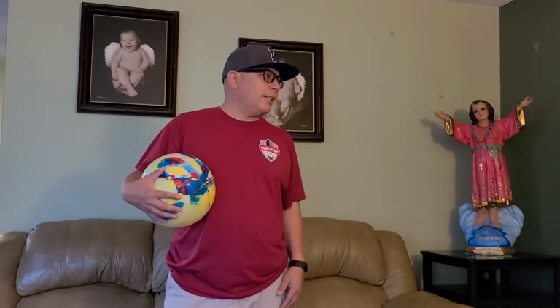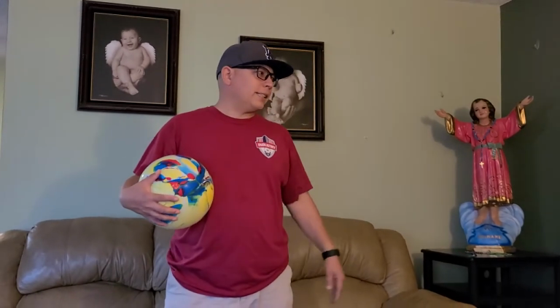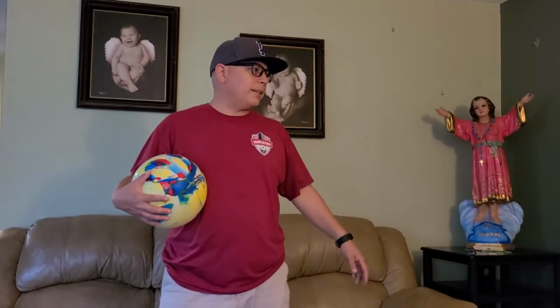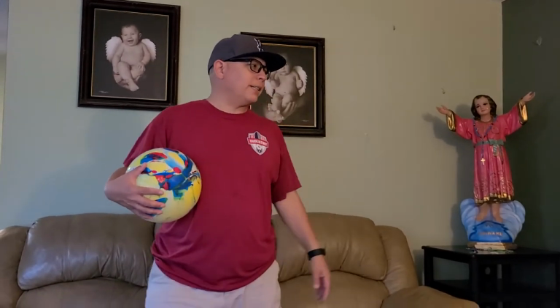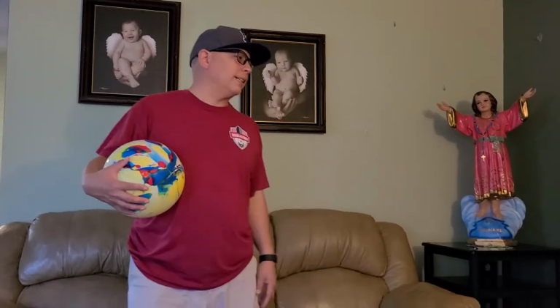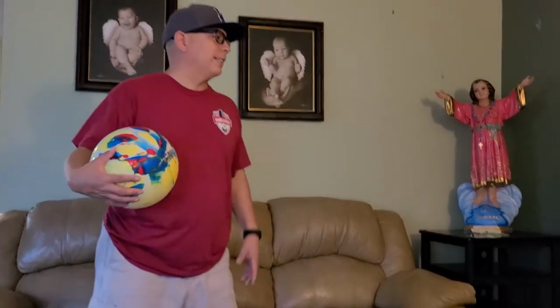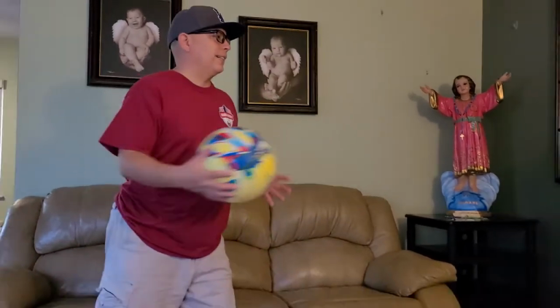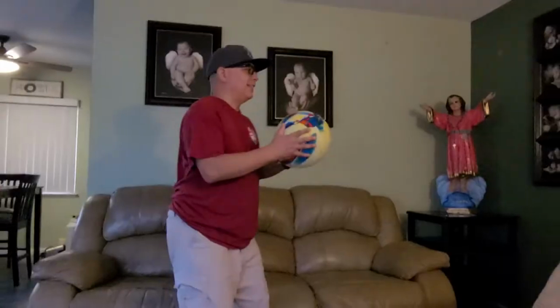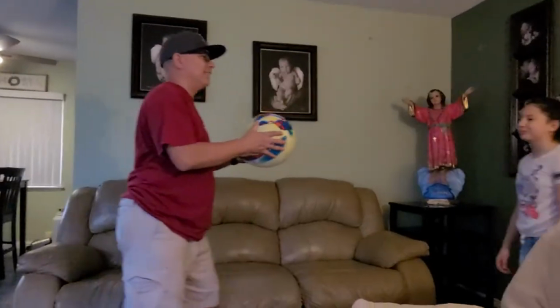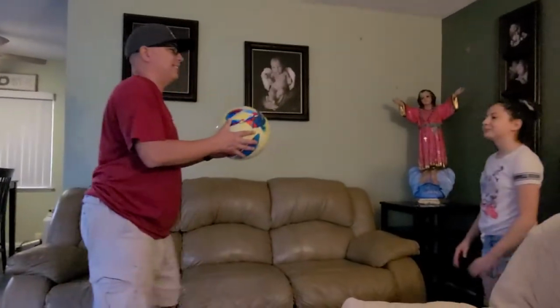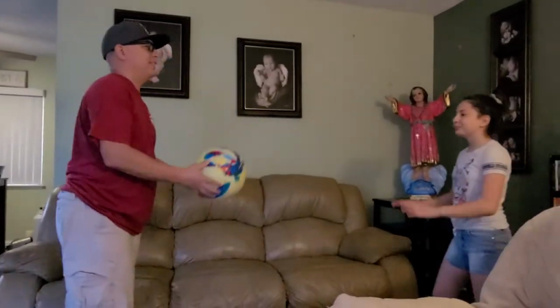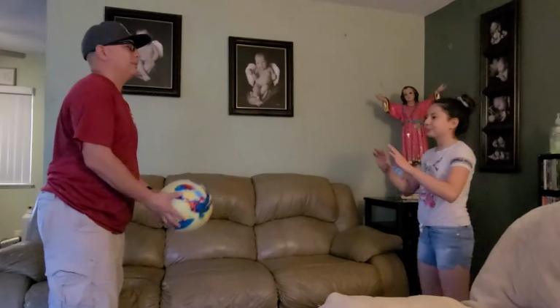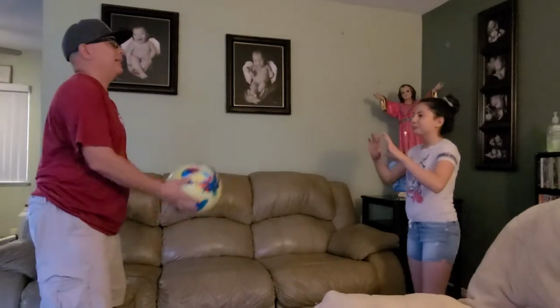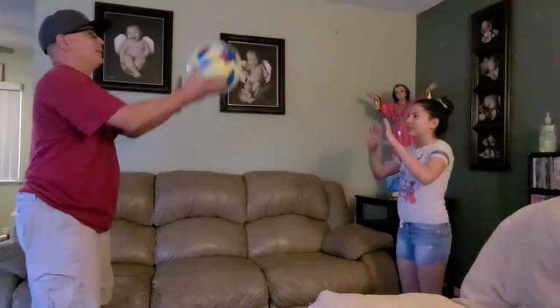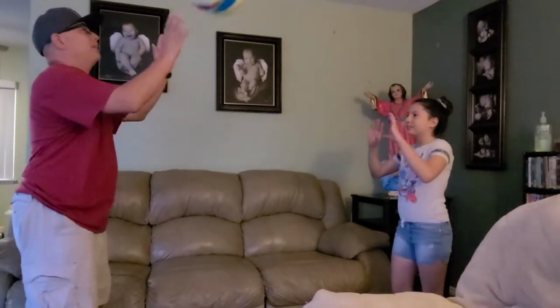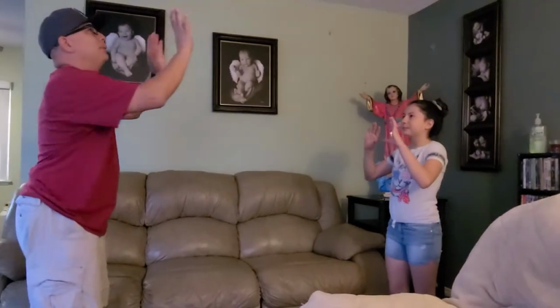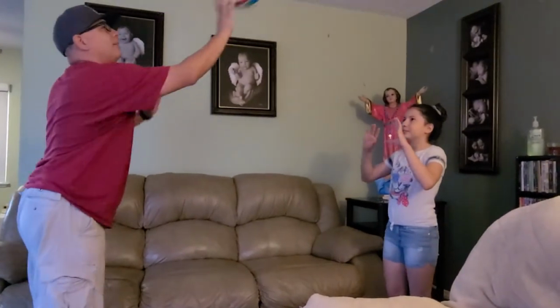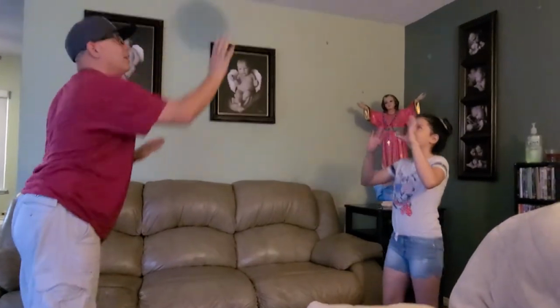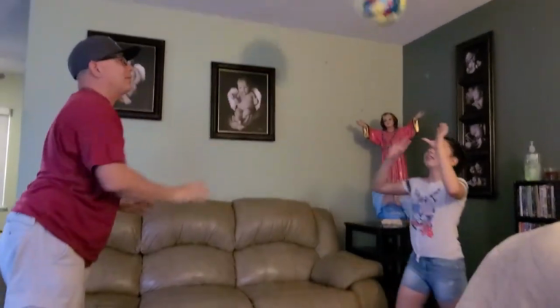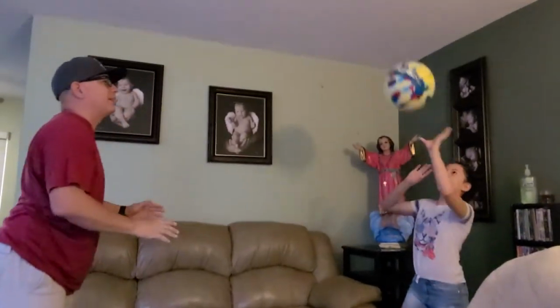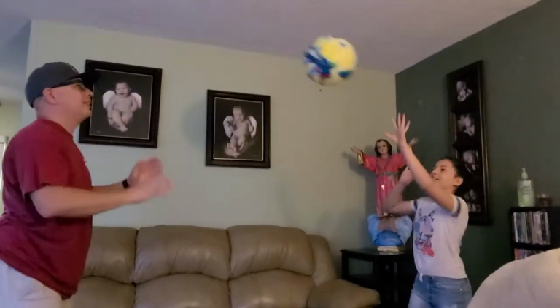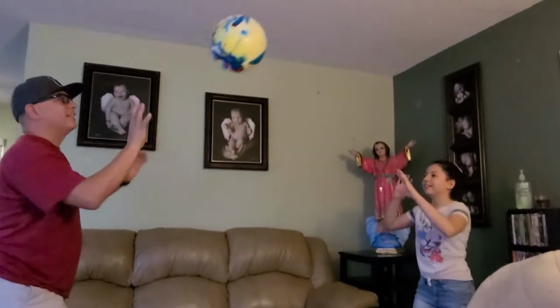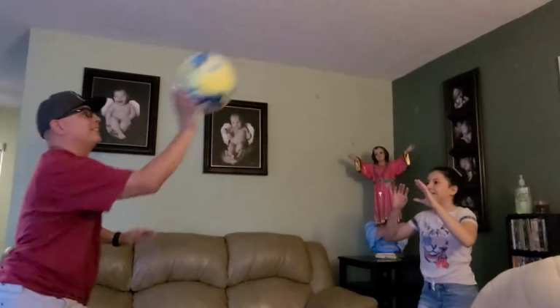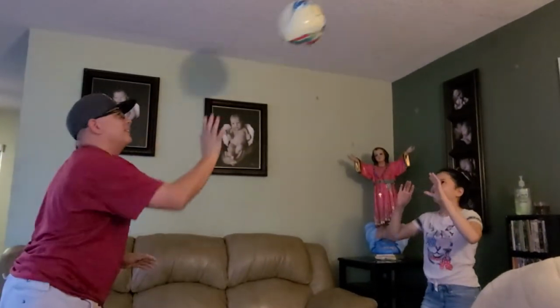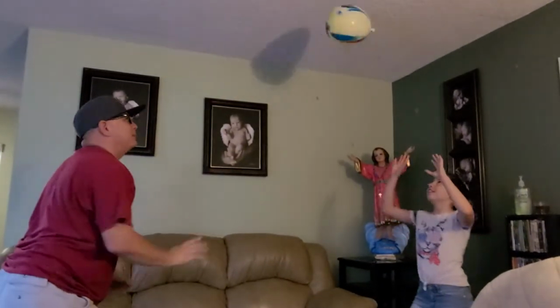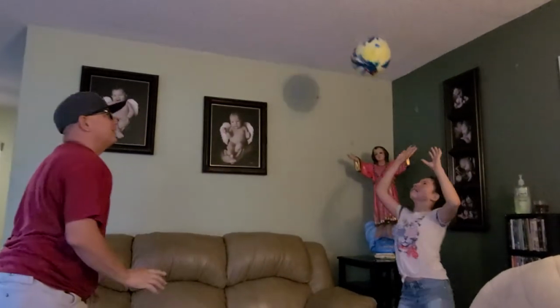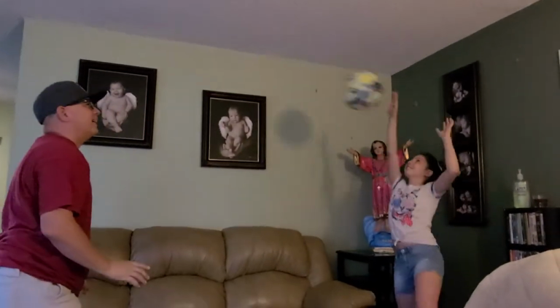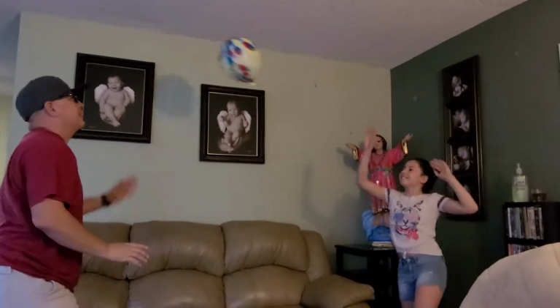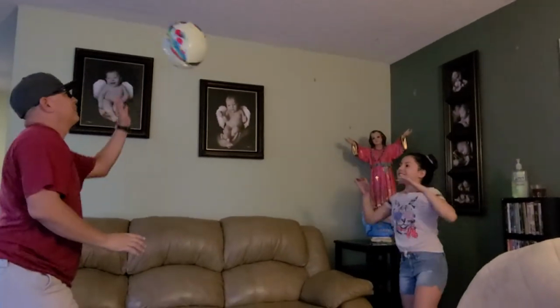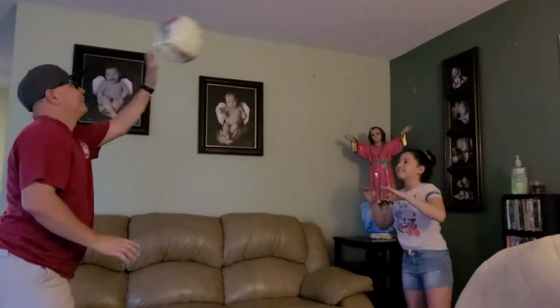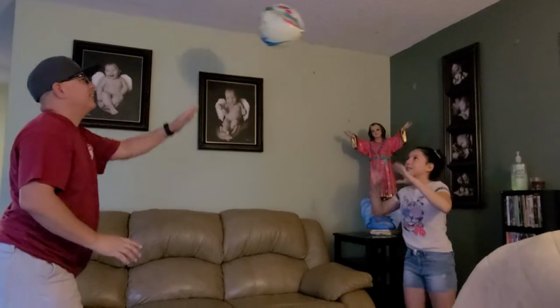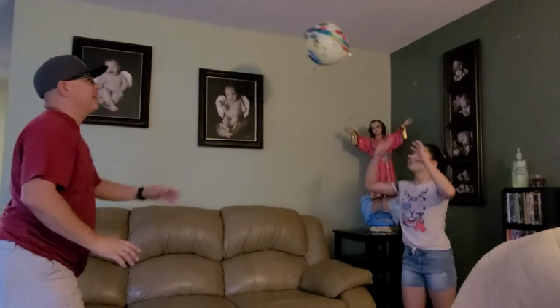Elise, come out here. All right, Elise. Ready? You want to play? Let's play a little volleyball. There you go. Keep it in the air, like that.